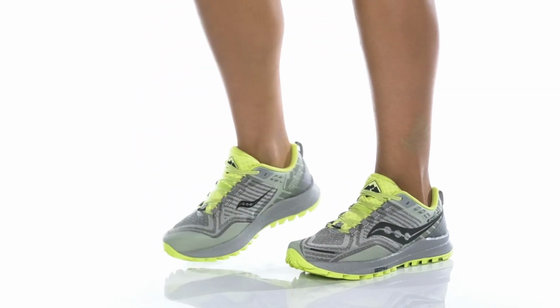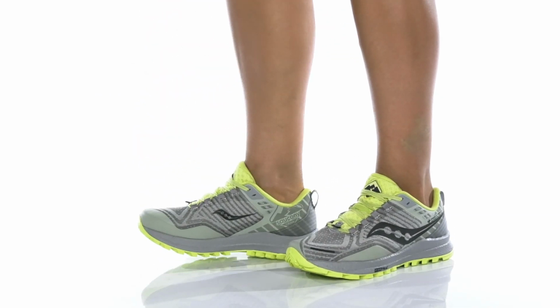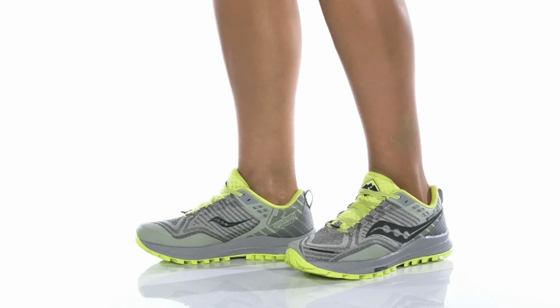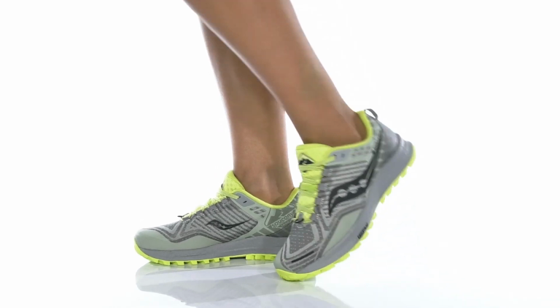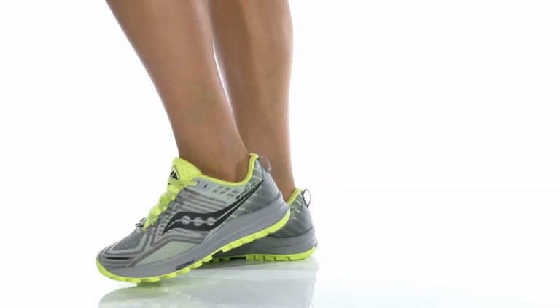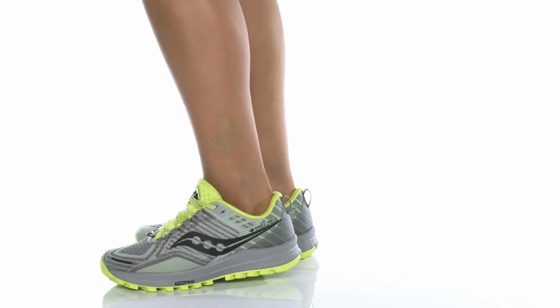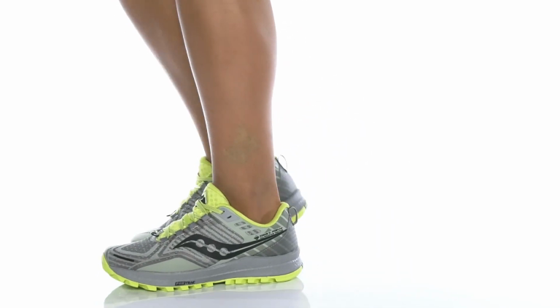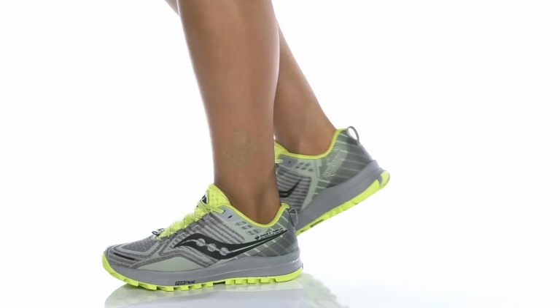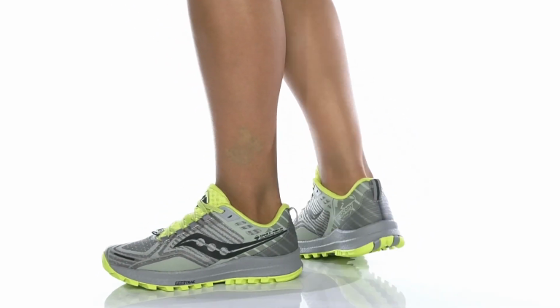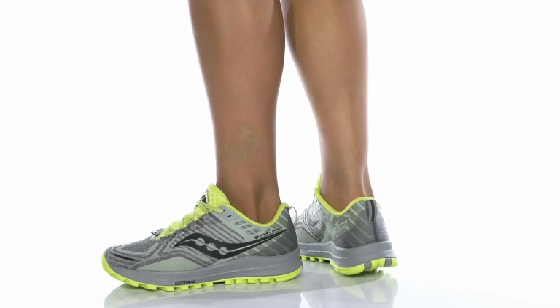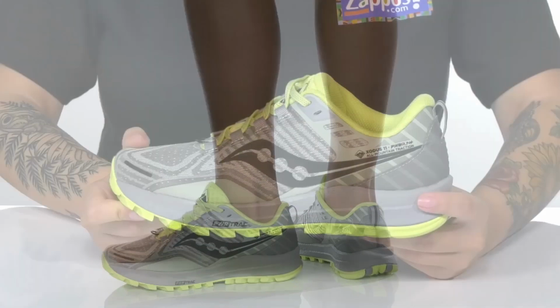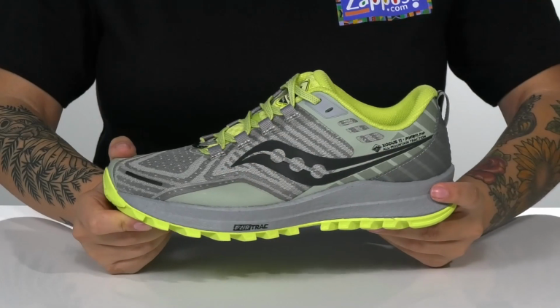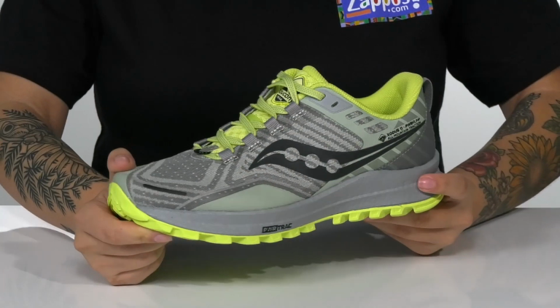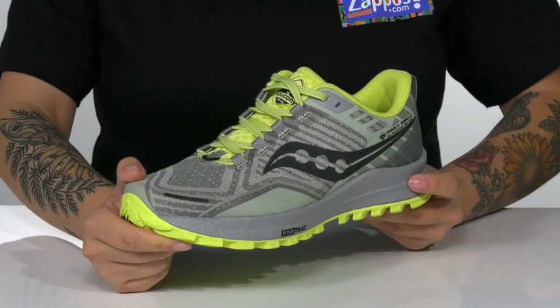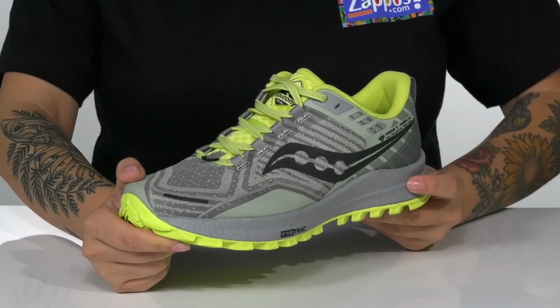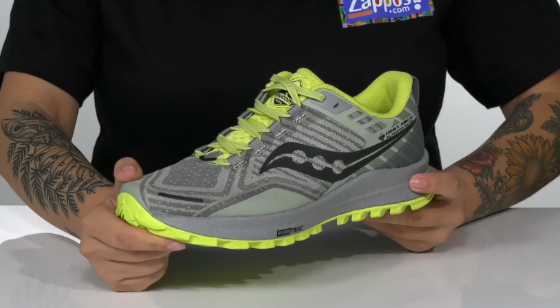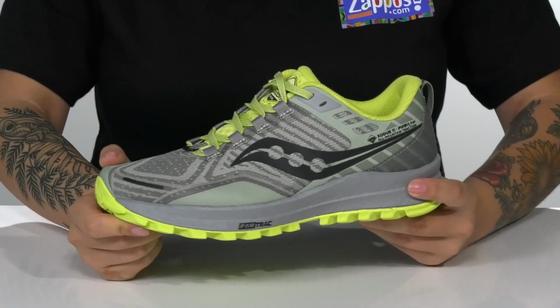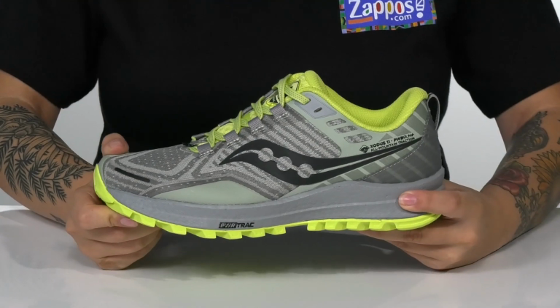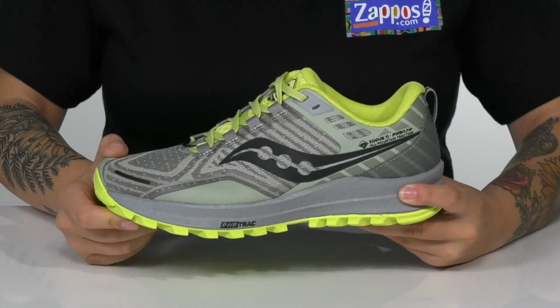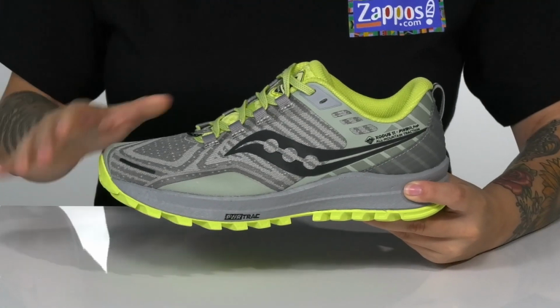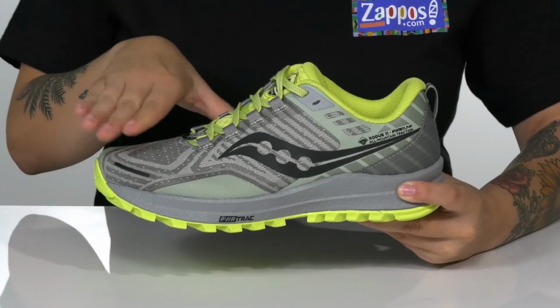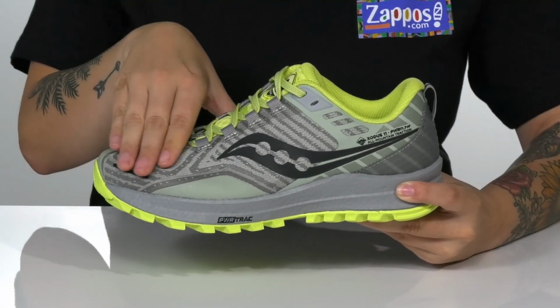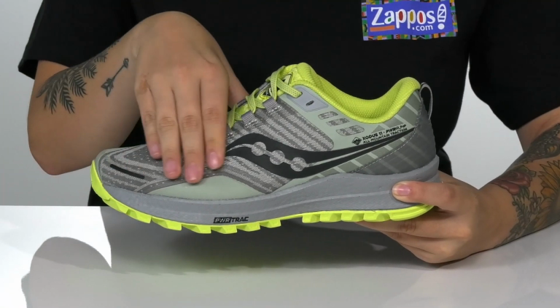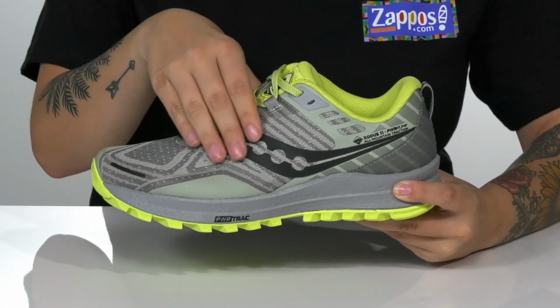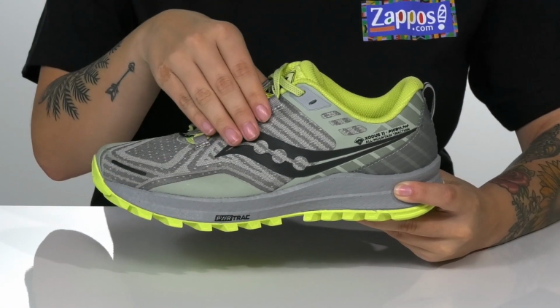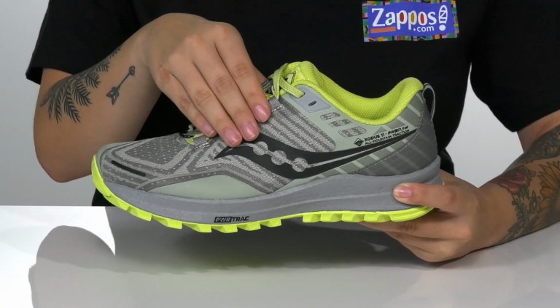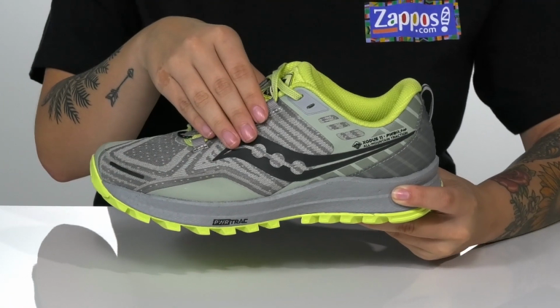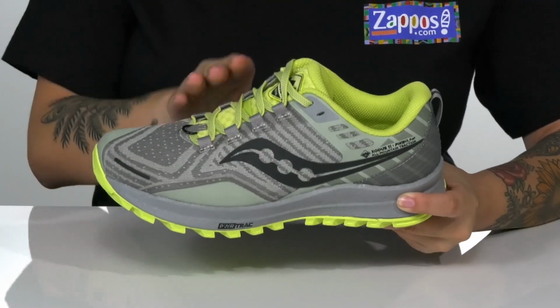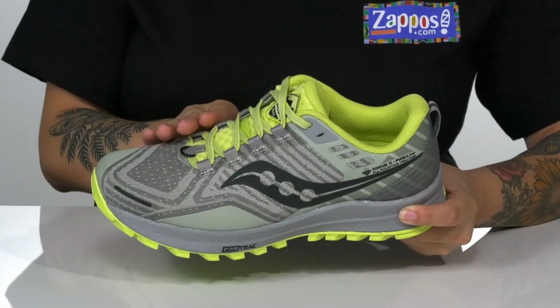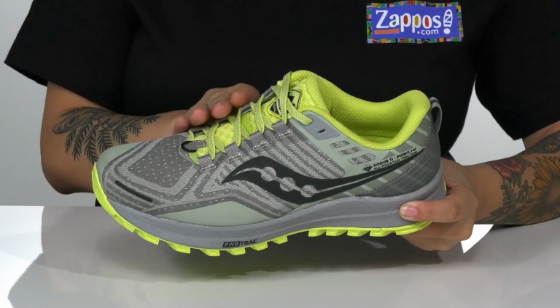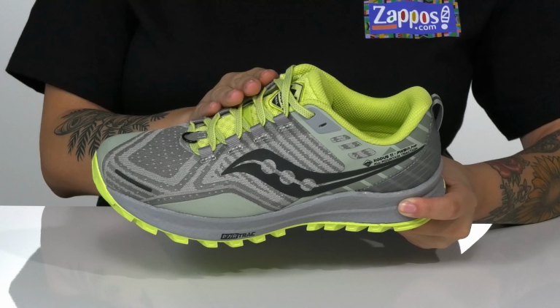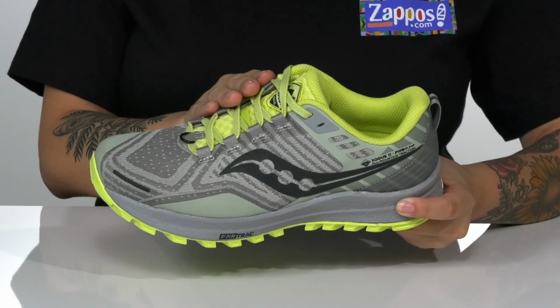This trail running style has a 4-millimeter offset and the predecessor is the Exodus 10. These have a breathable textile and synthetic upper with a traditional lace-up closure.